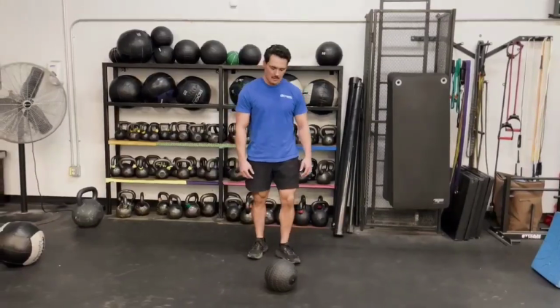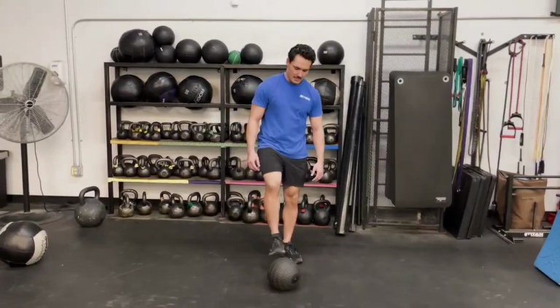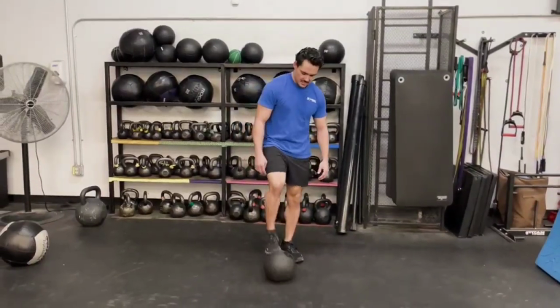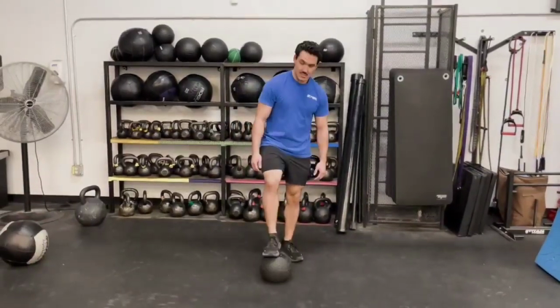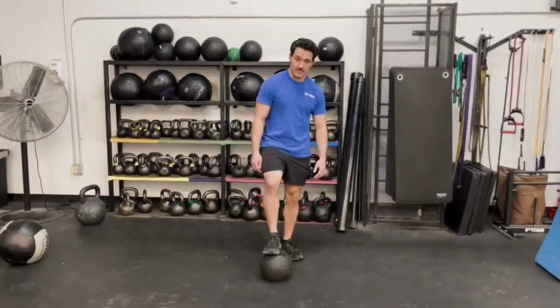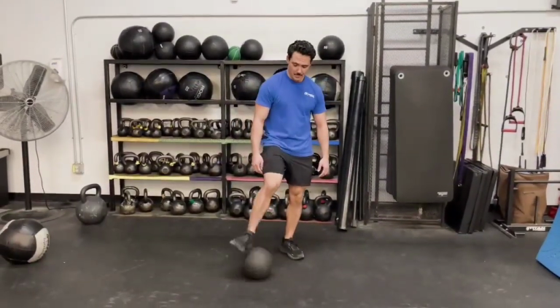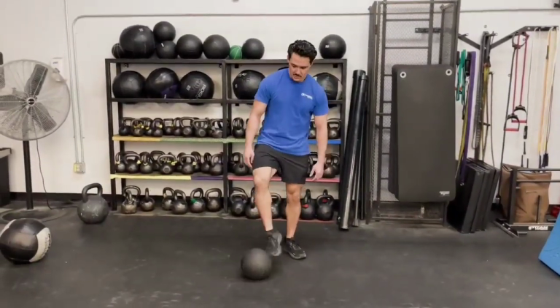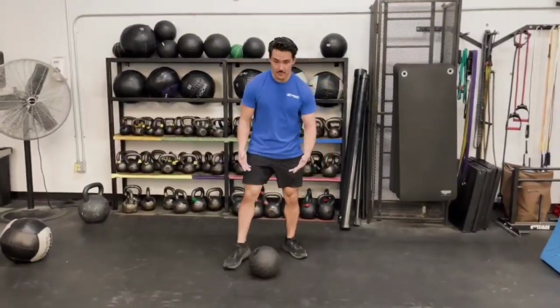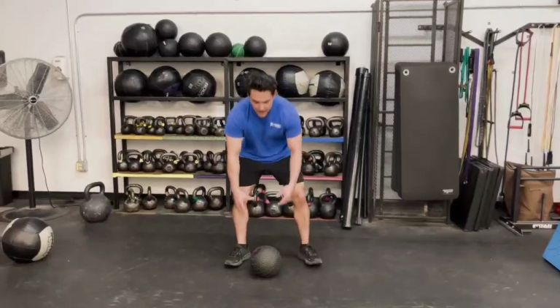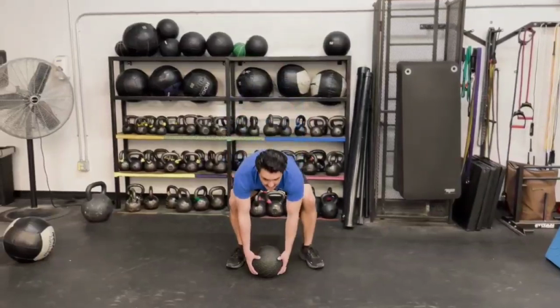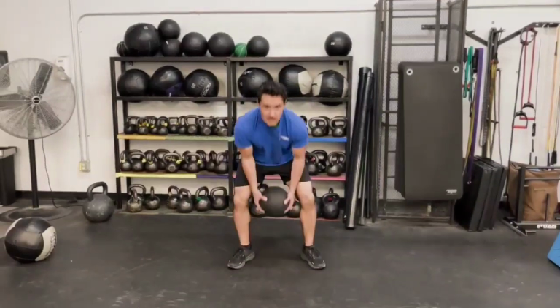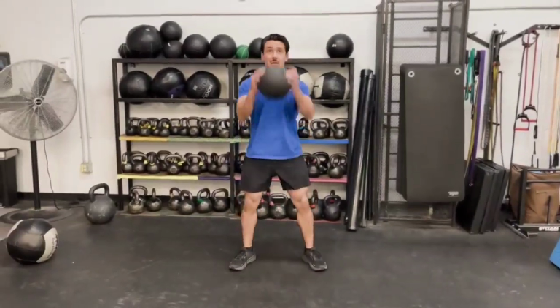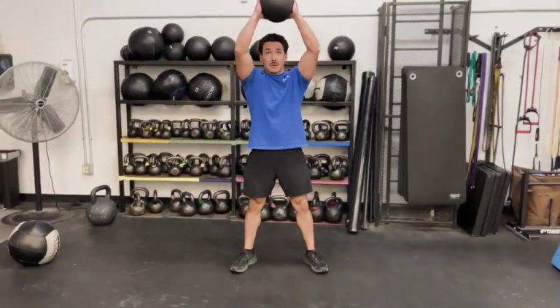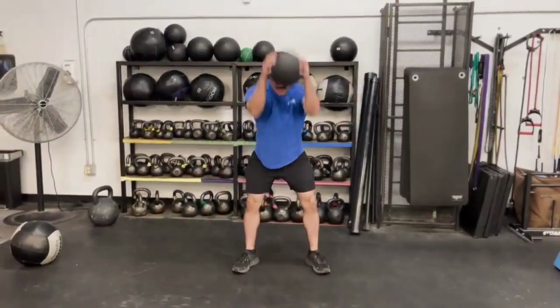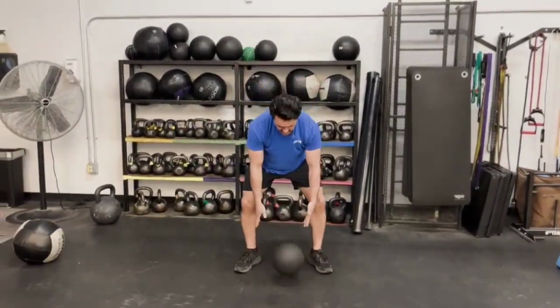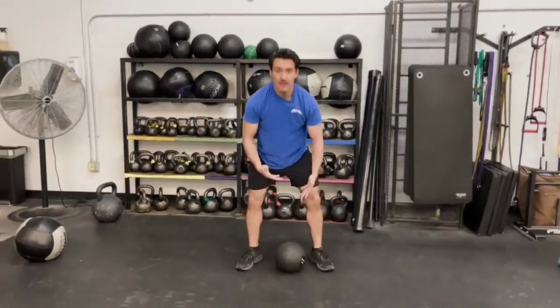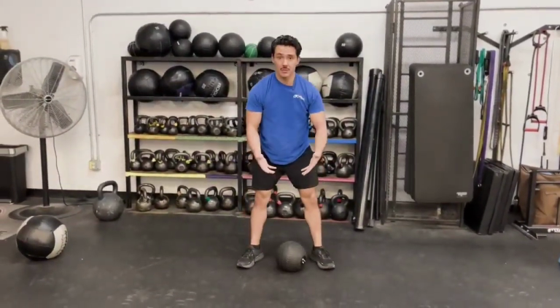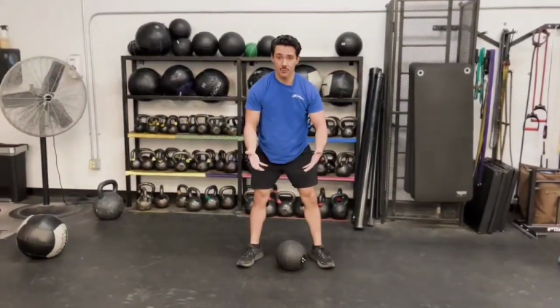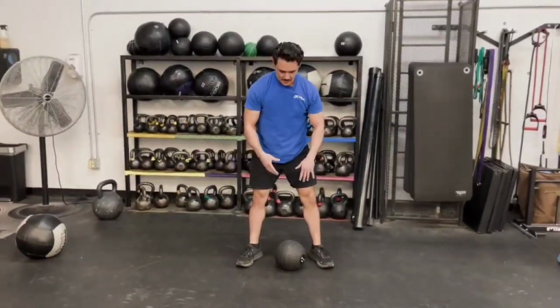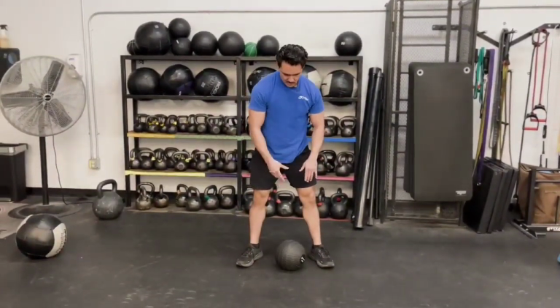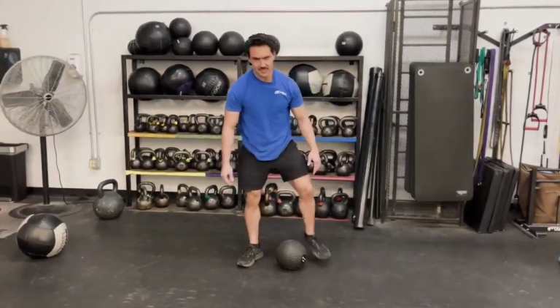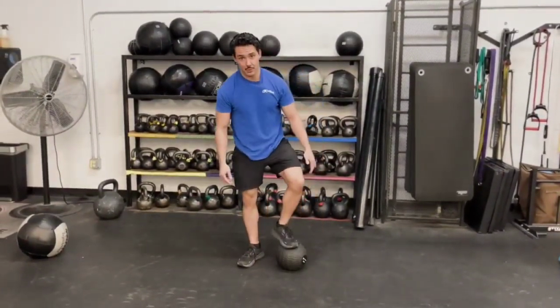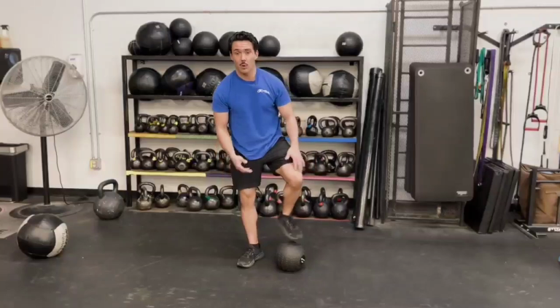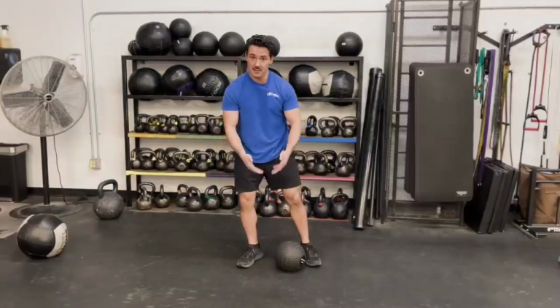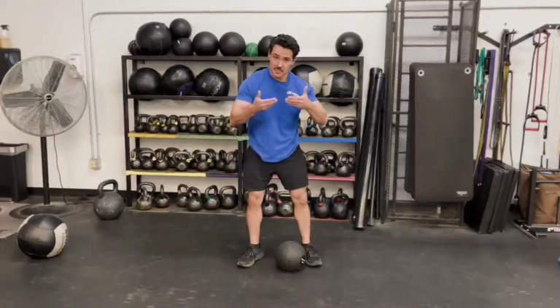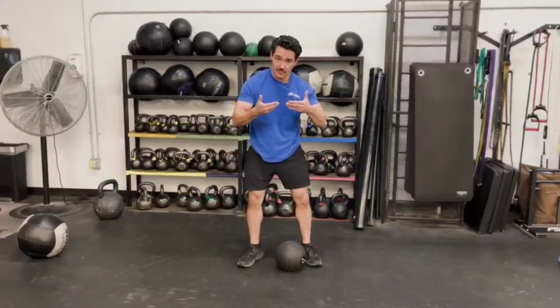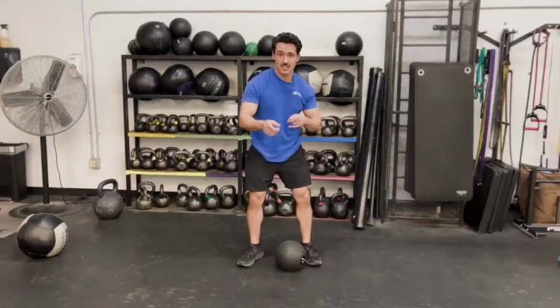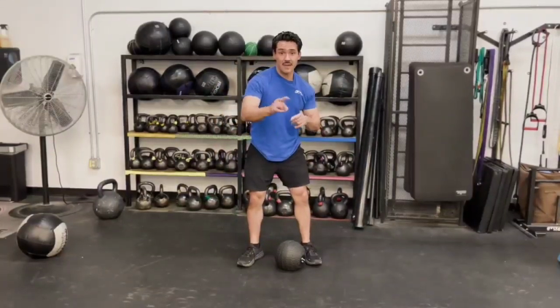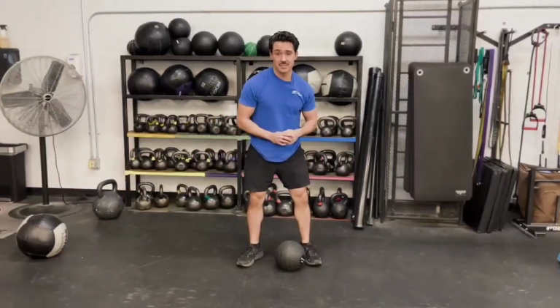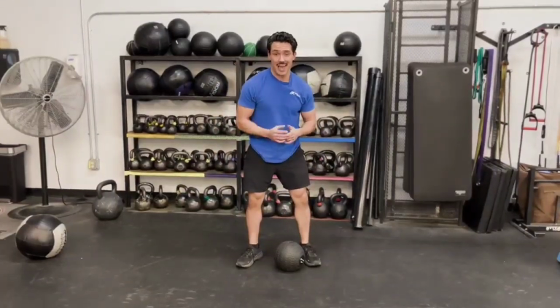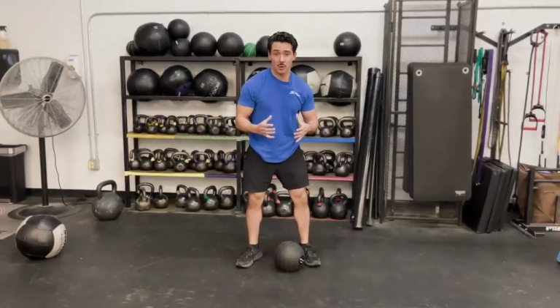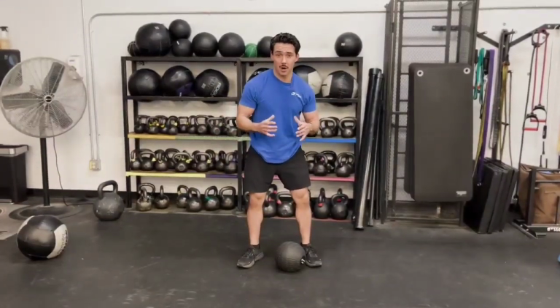This is a medicine ball. This one's made of rubber and it's meant to be picked up and slammed into the floor. It's made to not break or bounce up and hit you in the face. Make sure it's not an actual rubber ball.